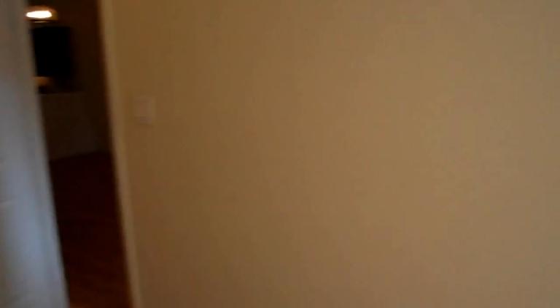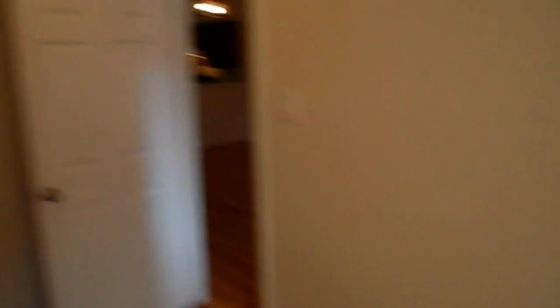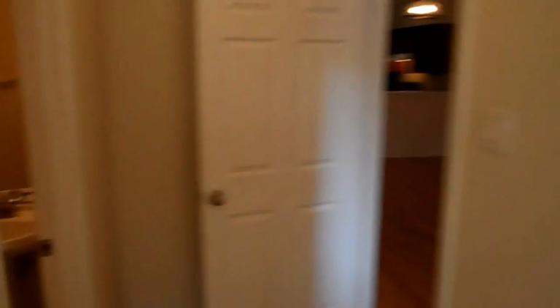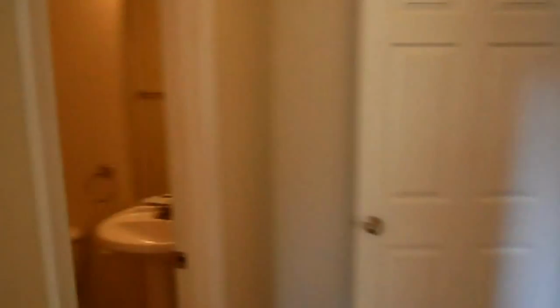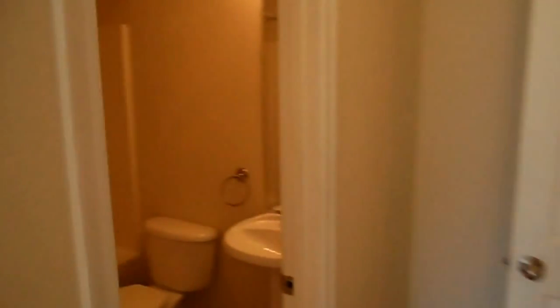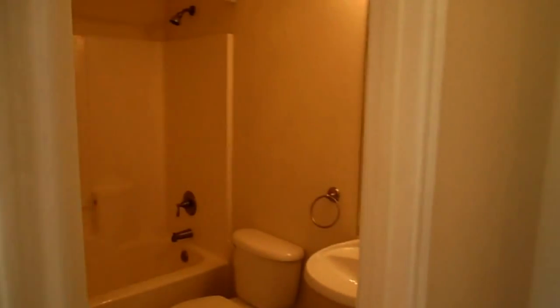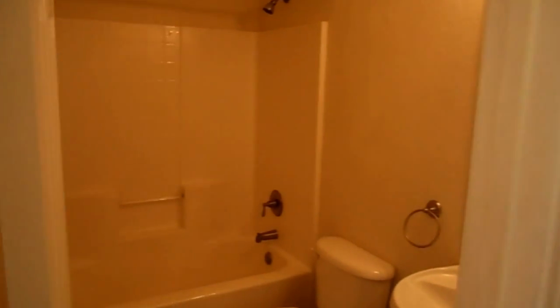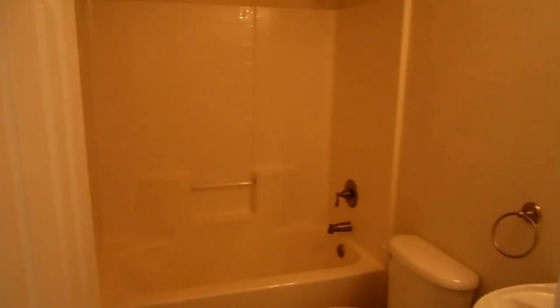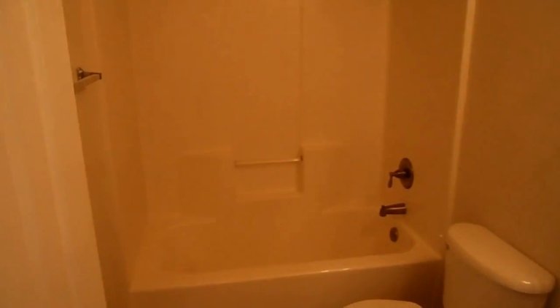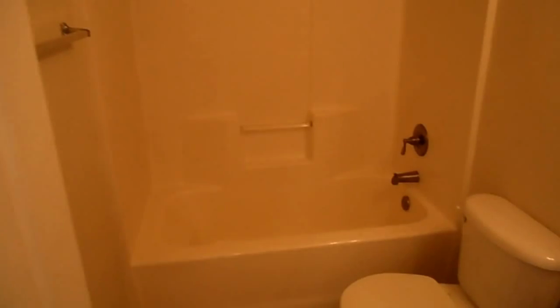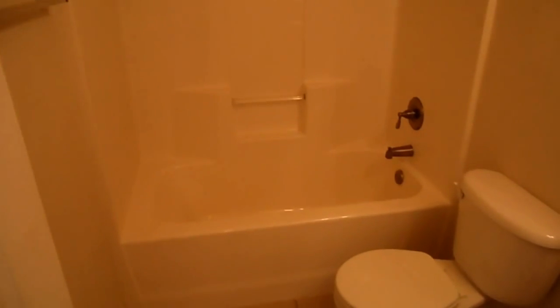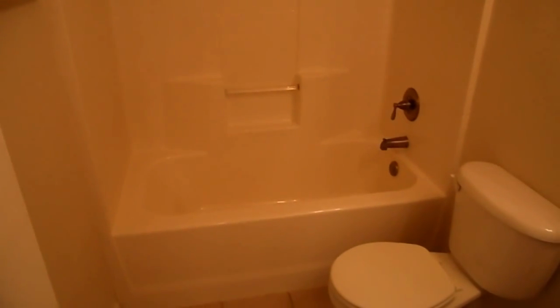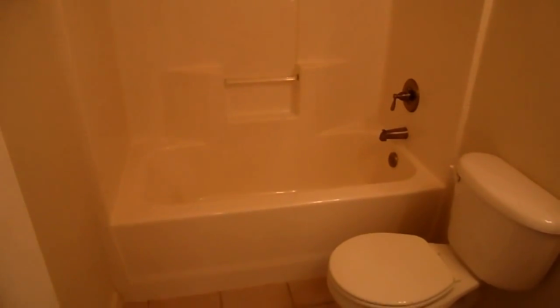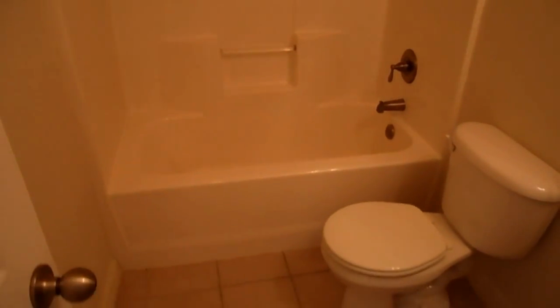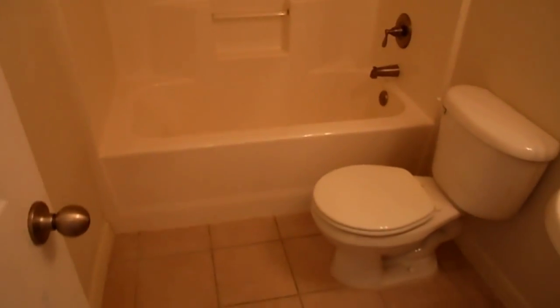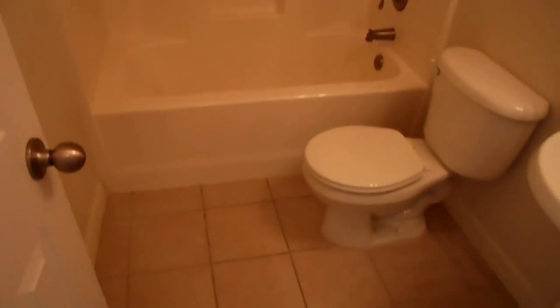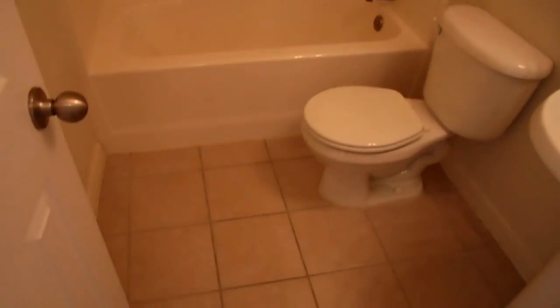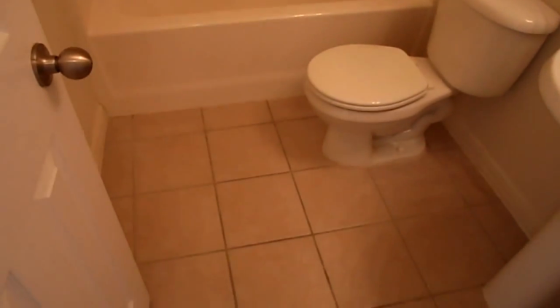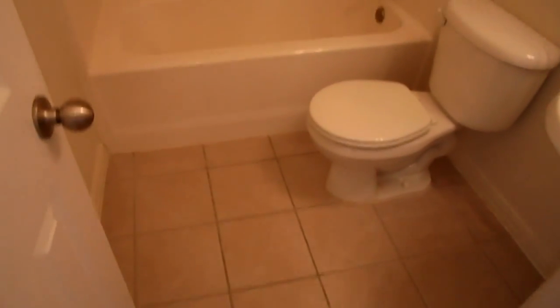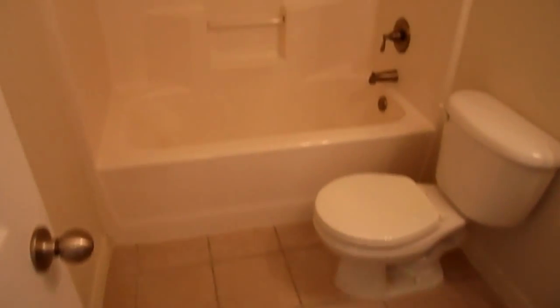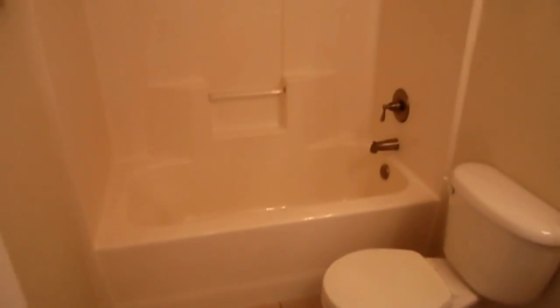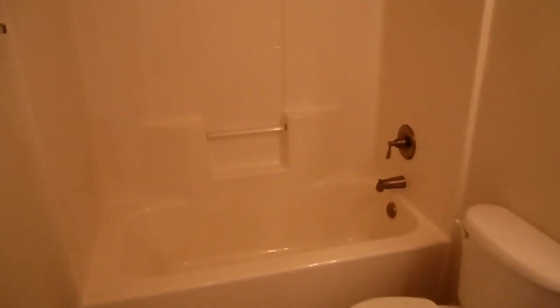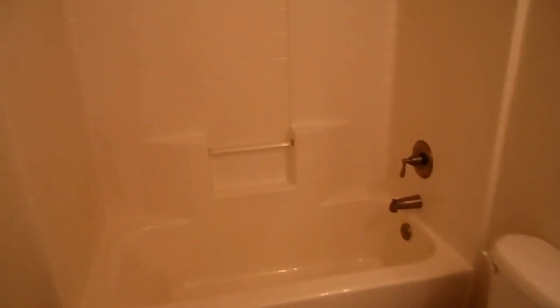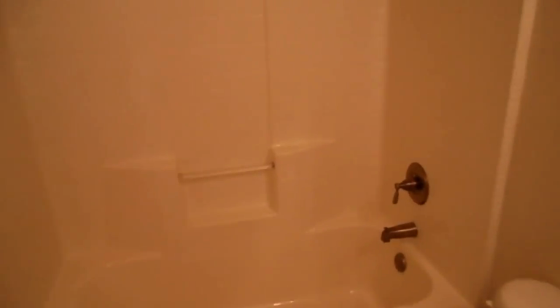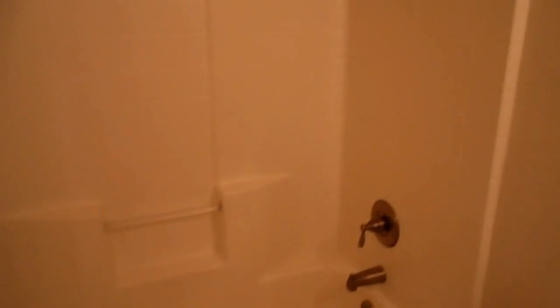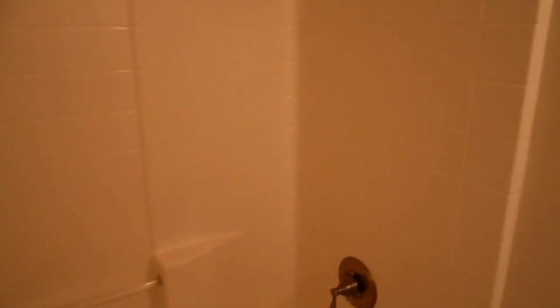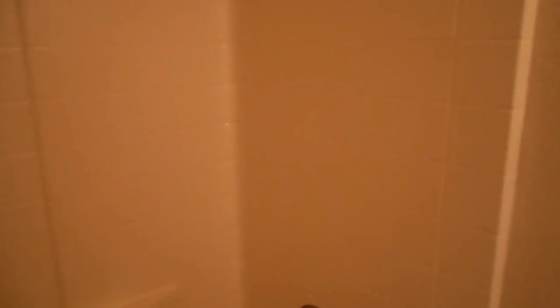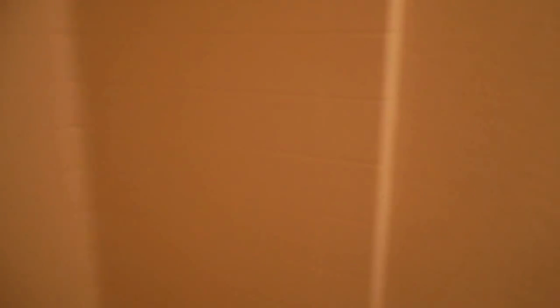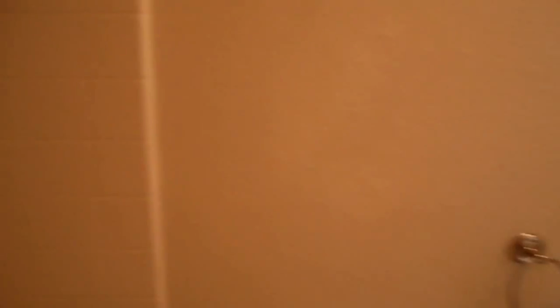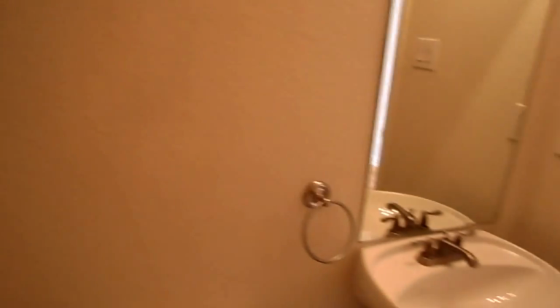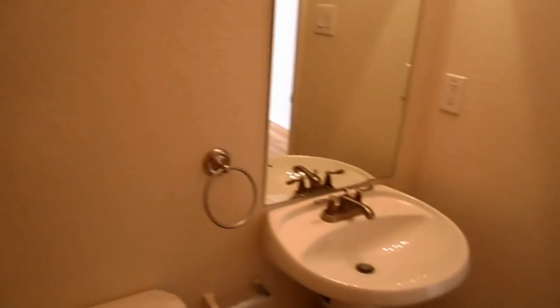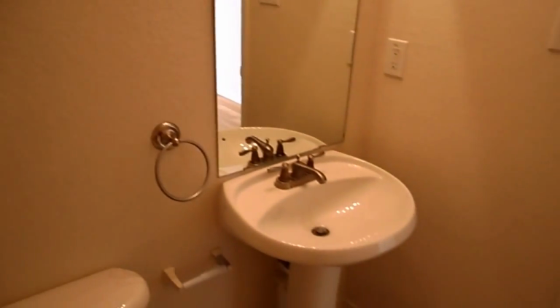The master bath has a tub shower combination. There's tile floors in here and a pedestal sink.